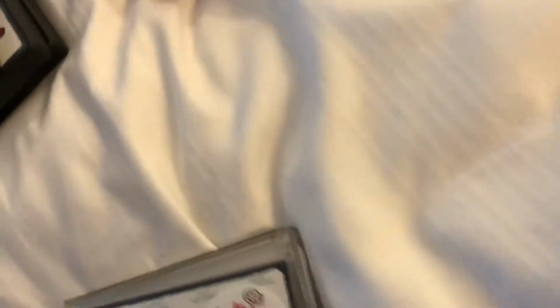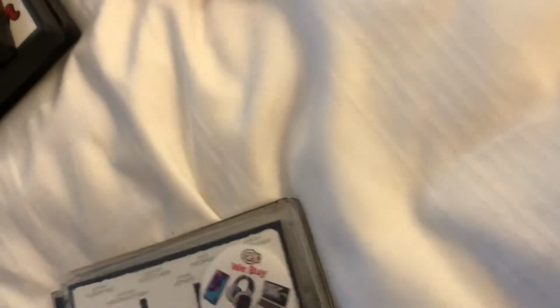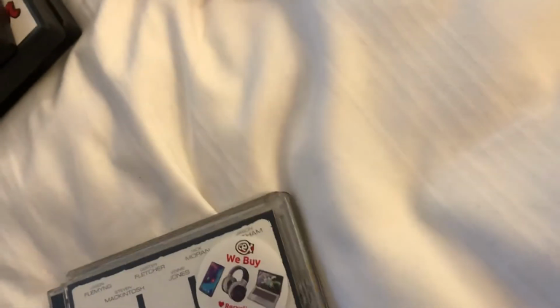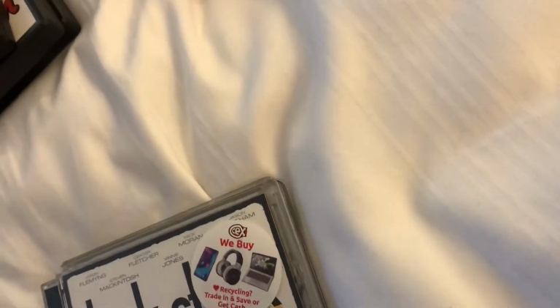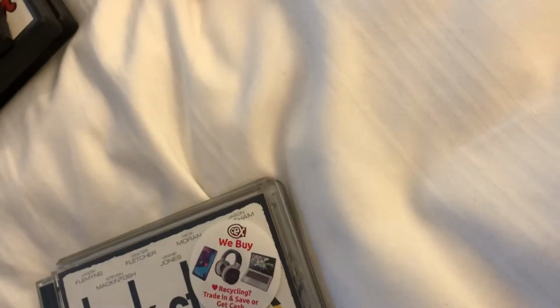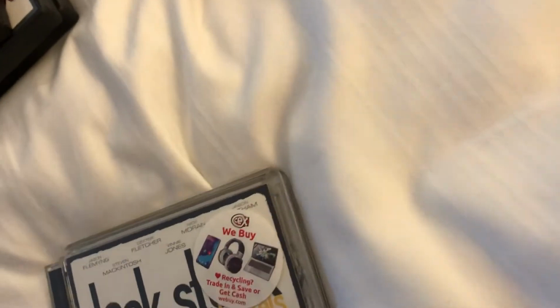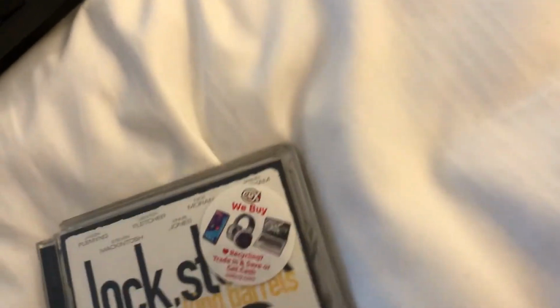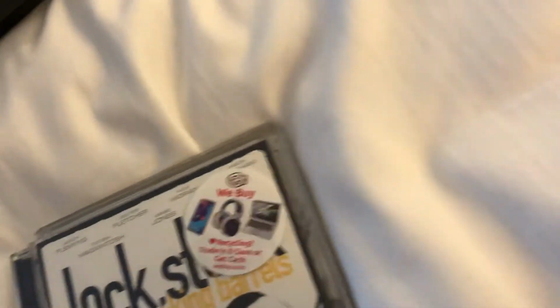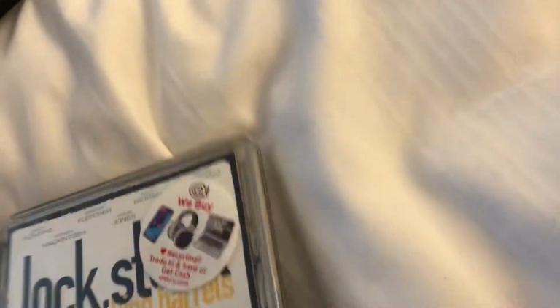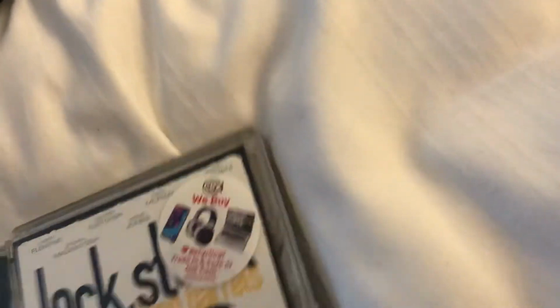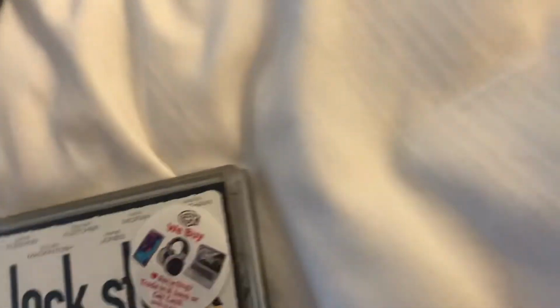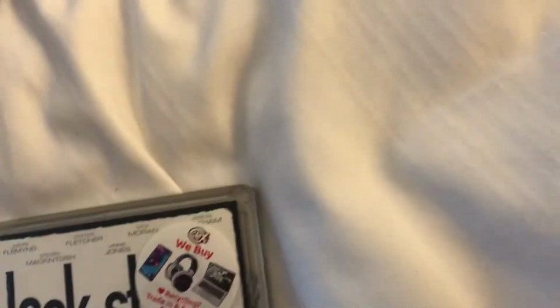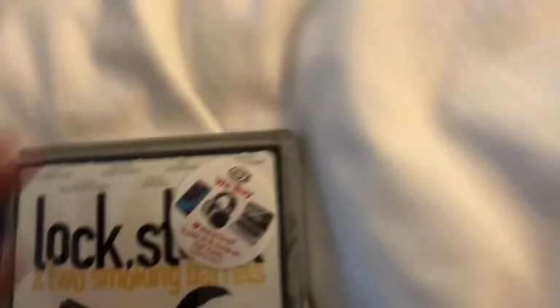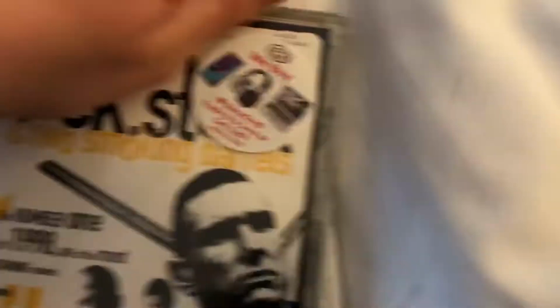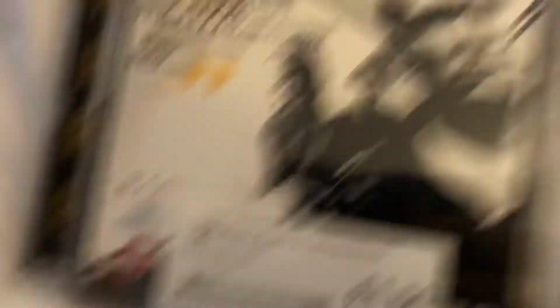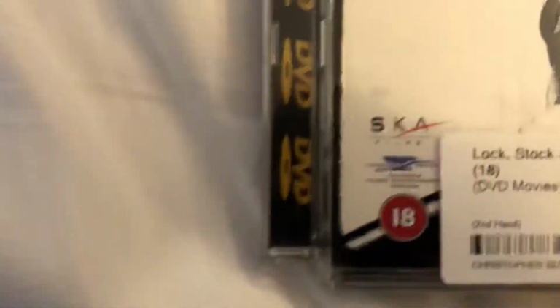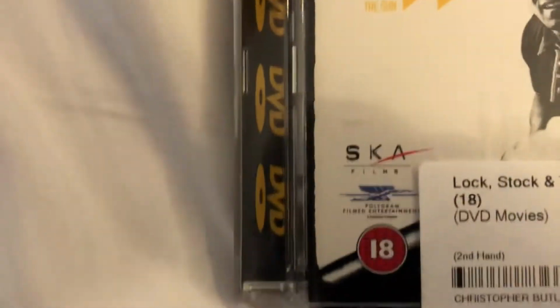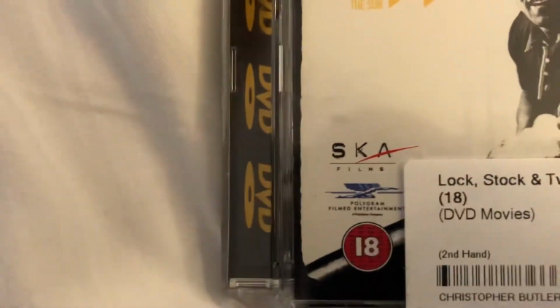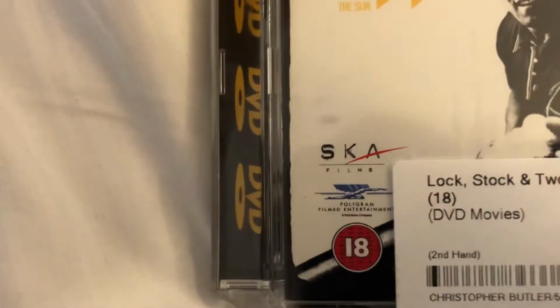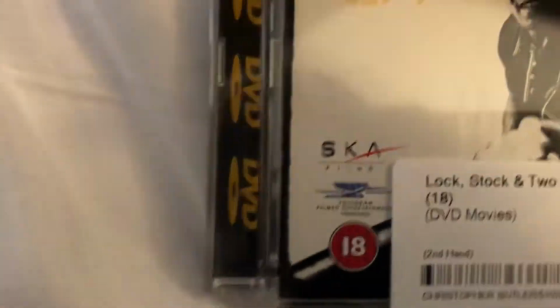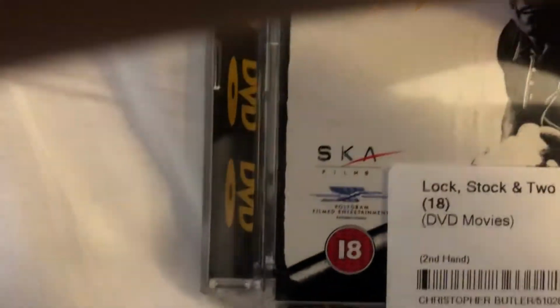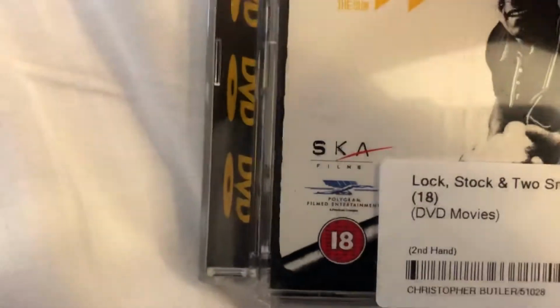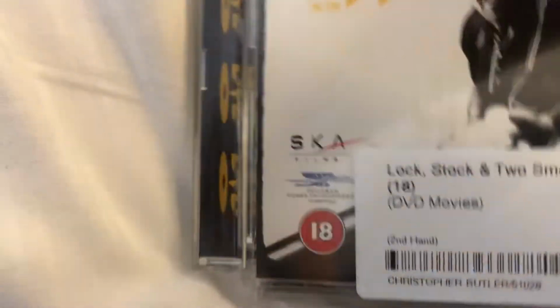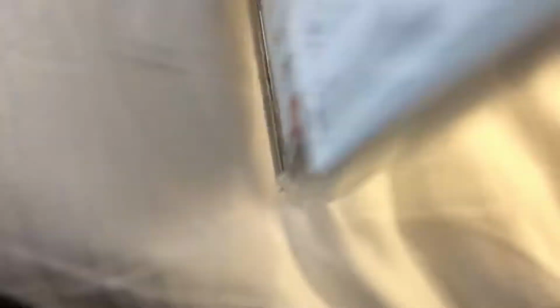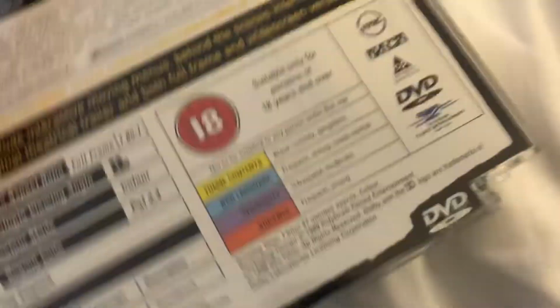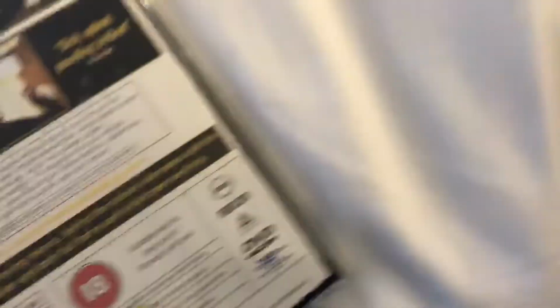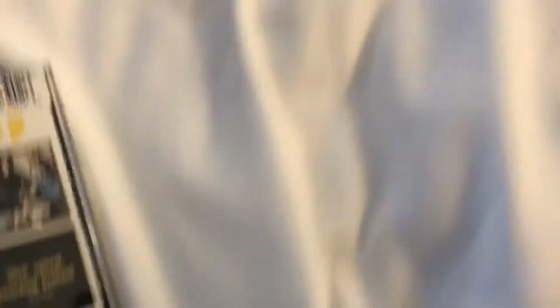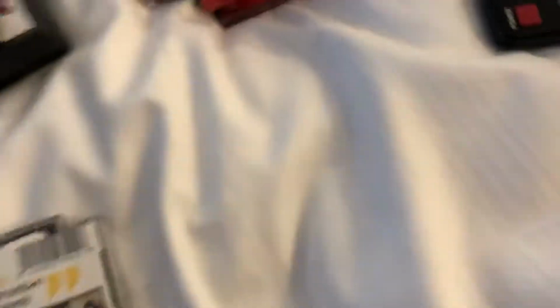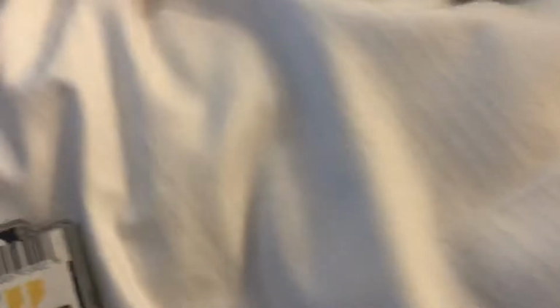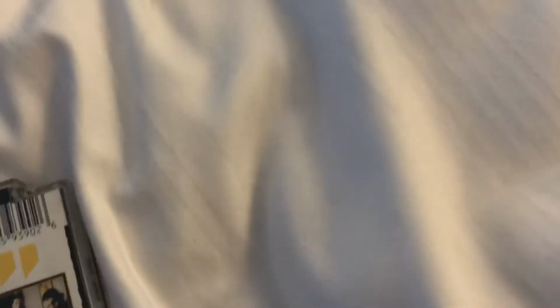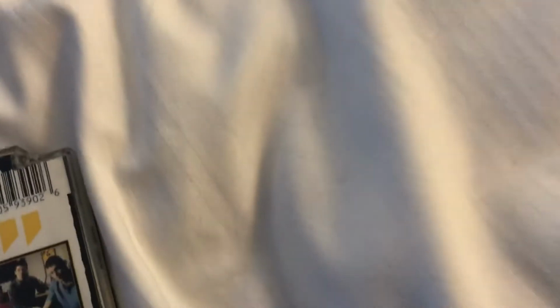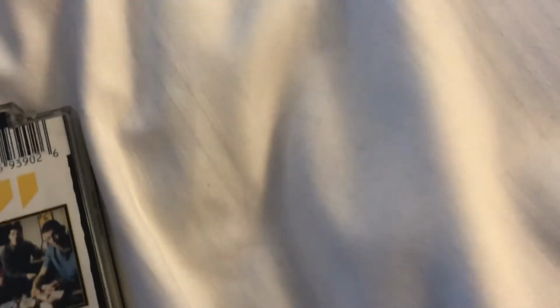This is one of my oldest discs — here's the Polygram label.